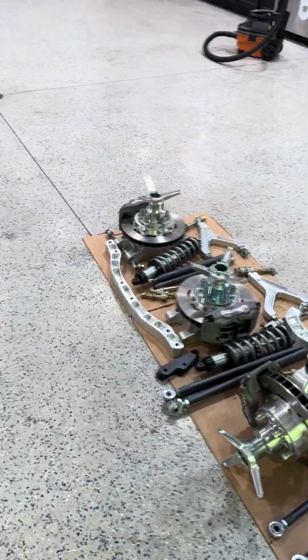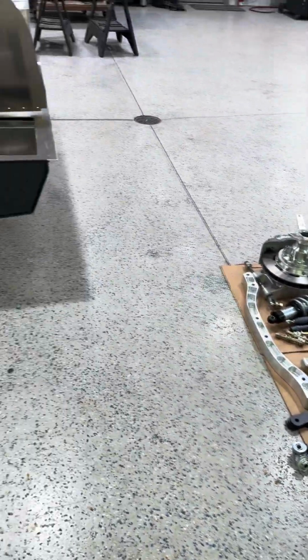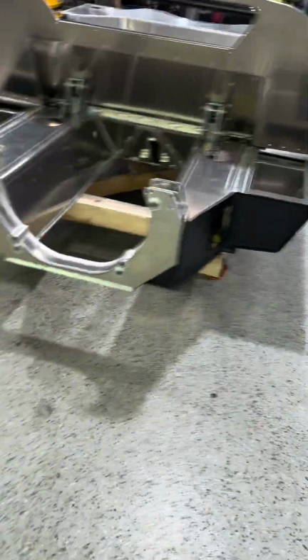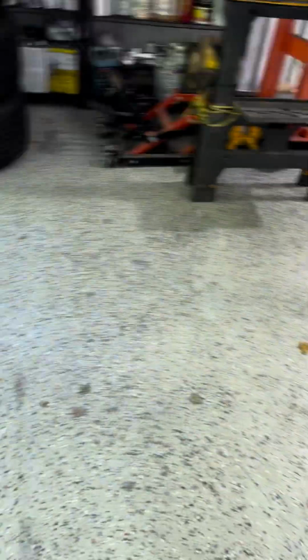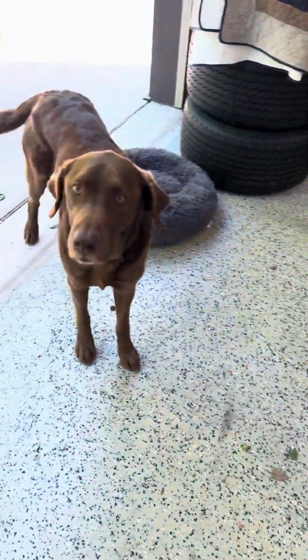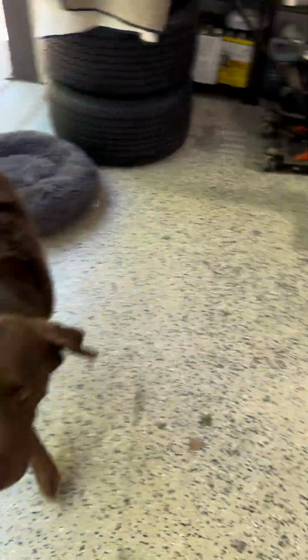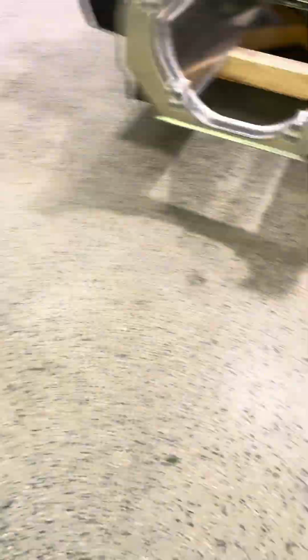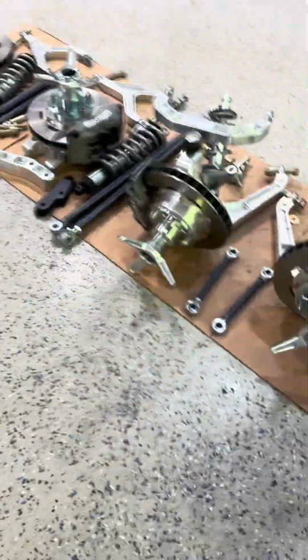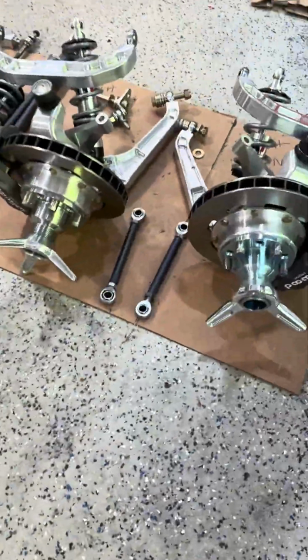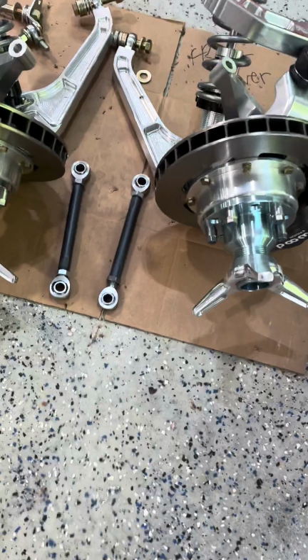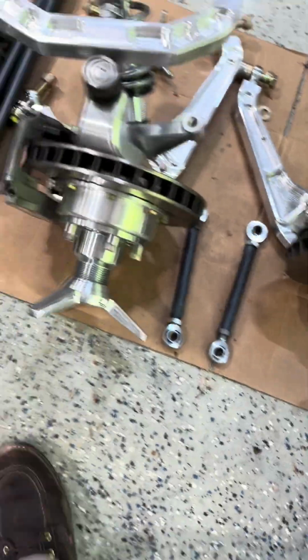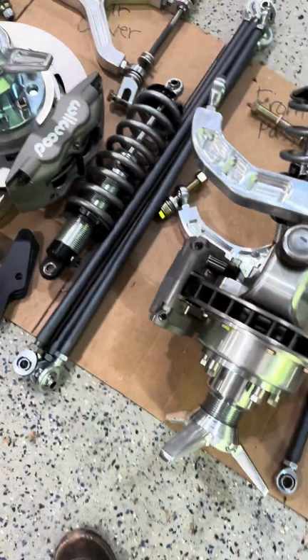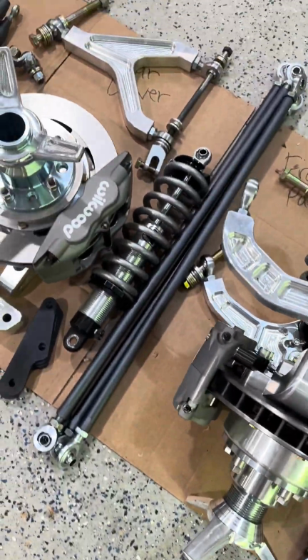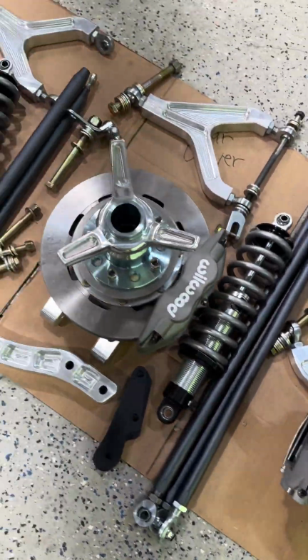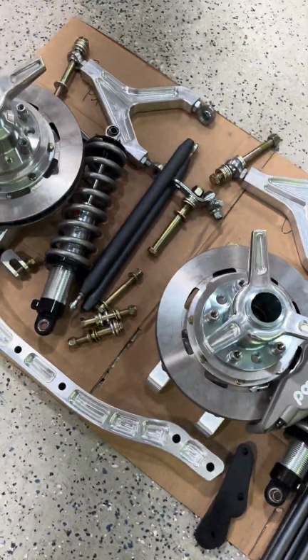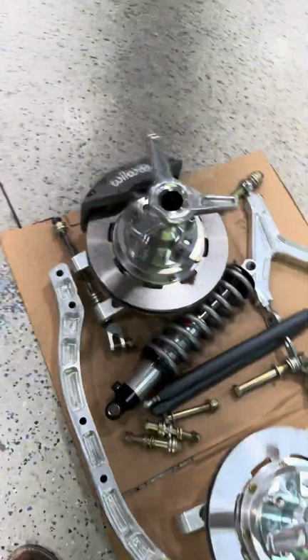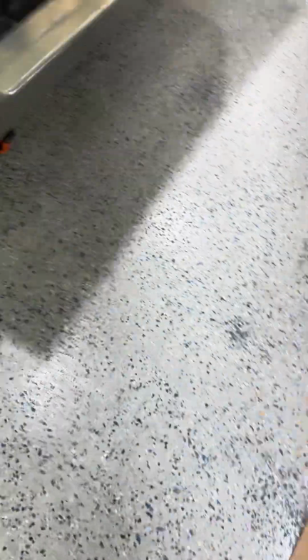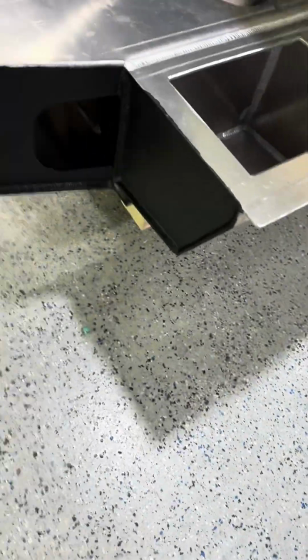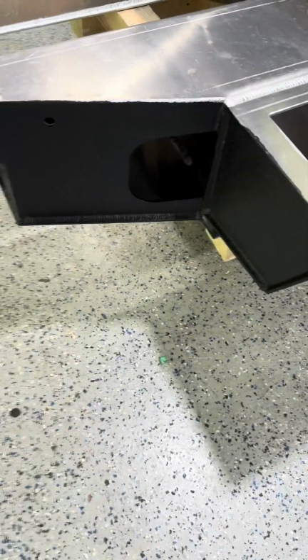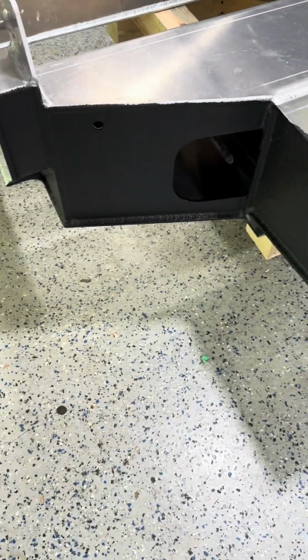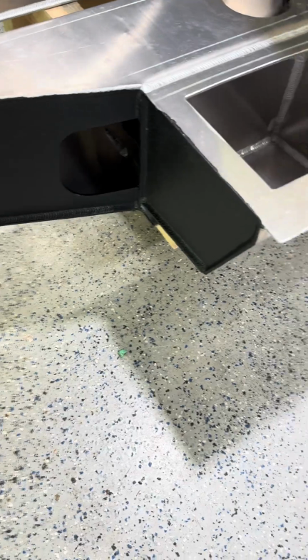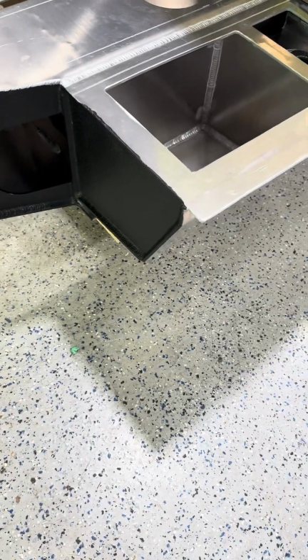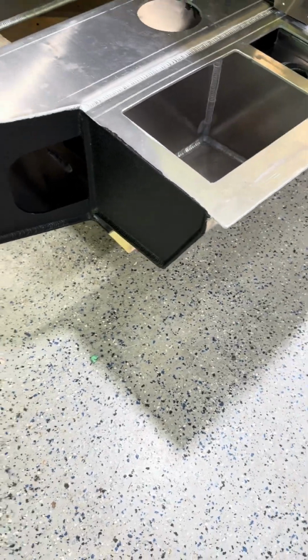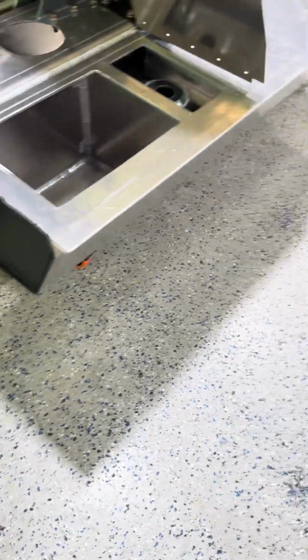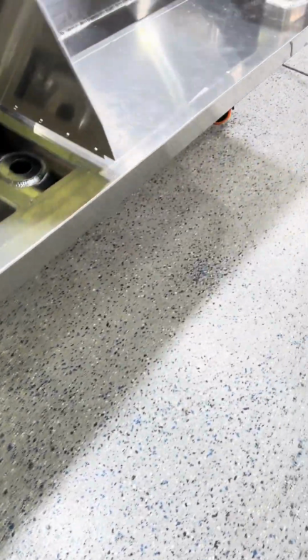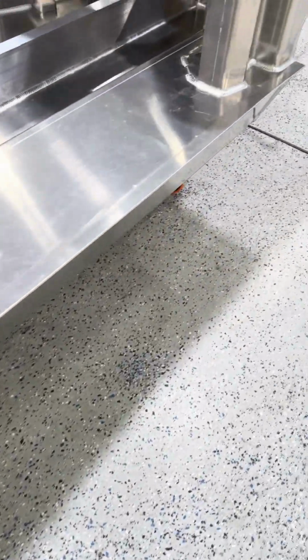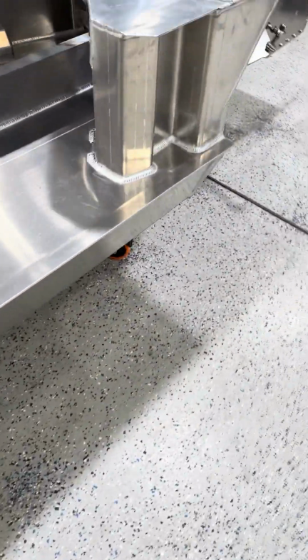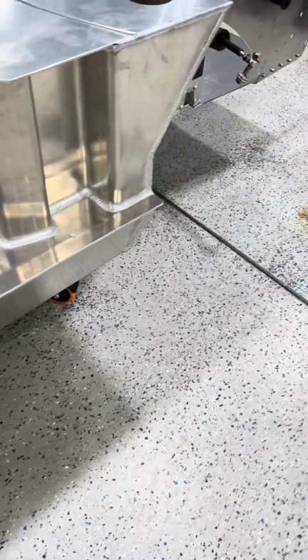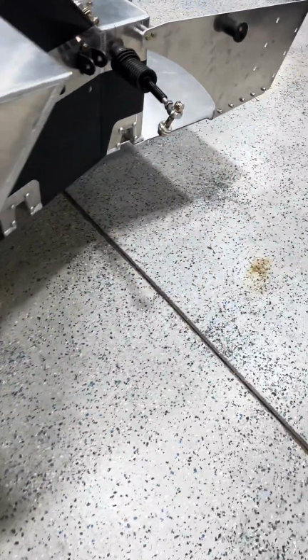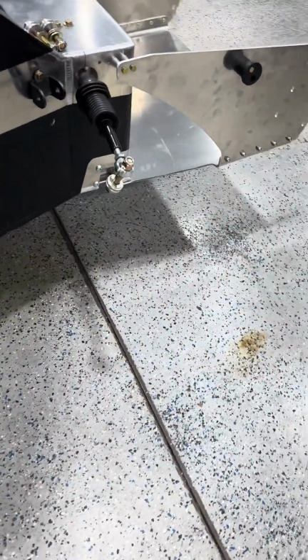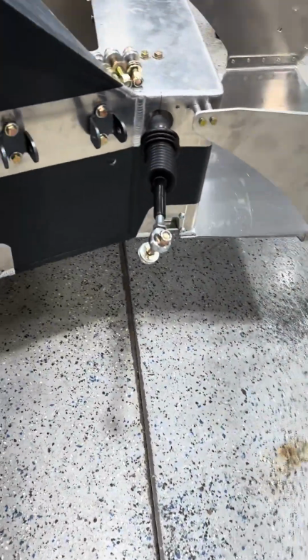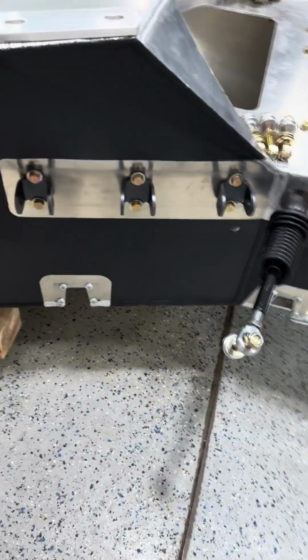Update on the GT40. We powder coated some parts — all those control arms. We did the bottom coating, wheel wells, and like a Raptor liner, basically a Raptor liner.